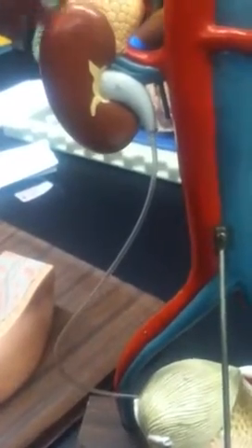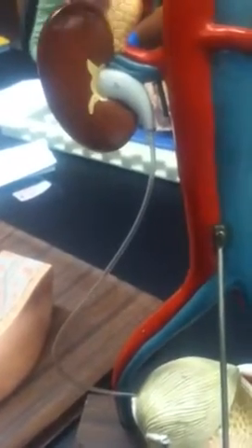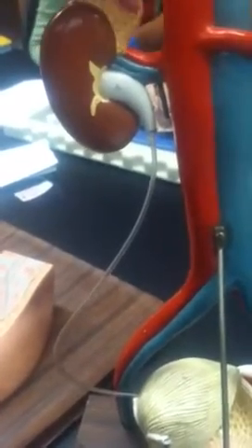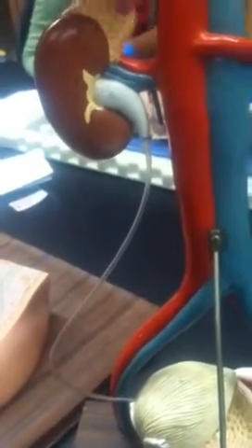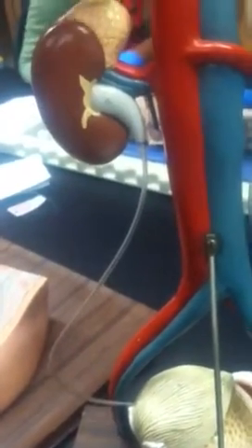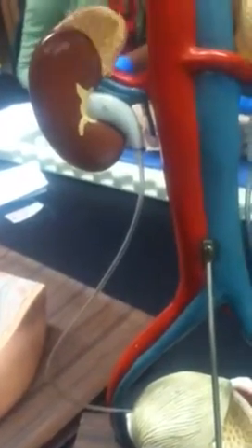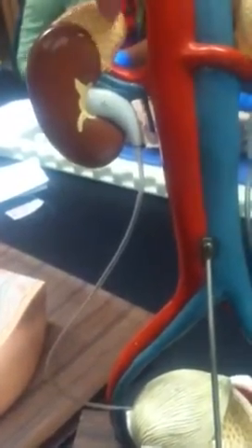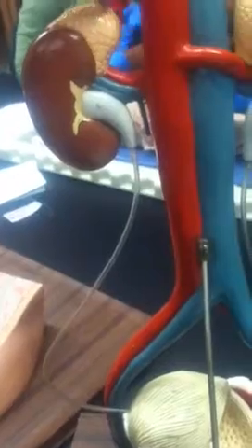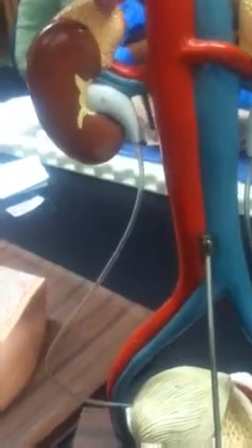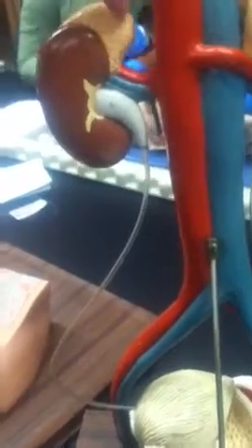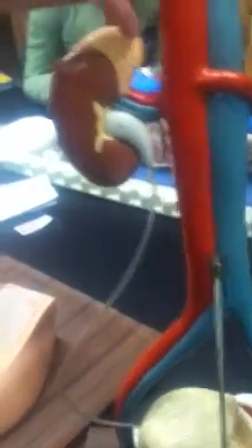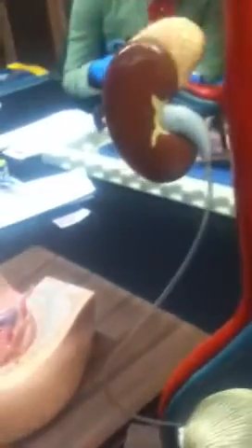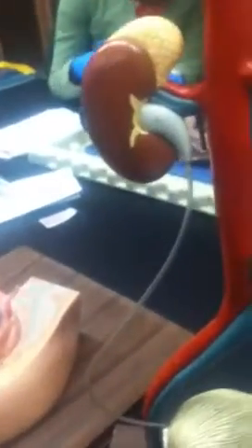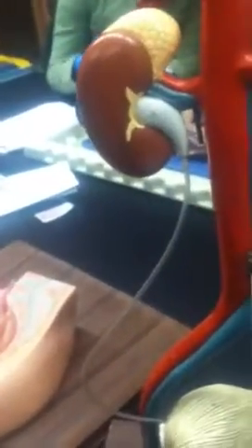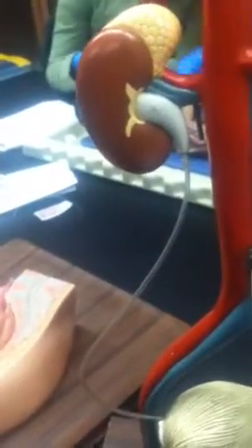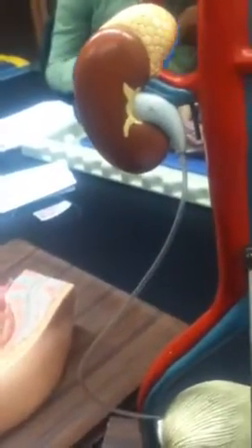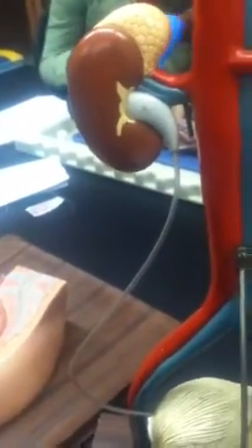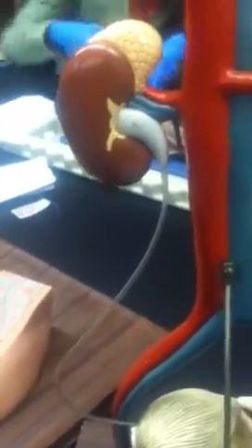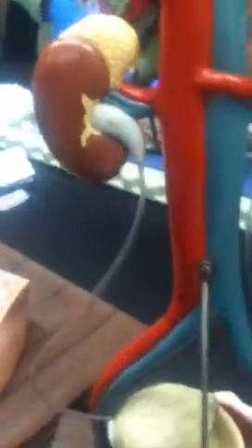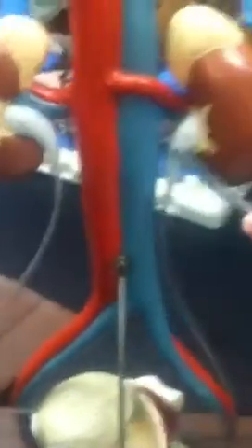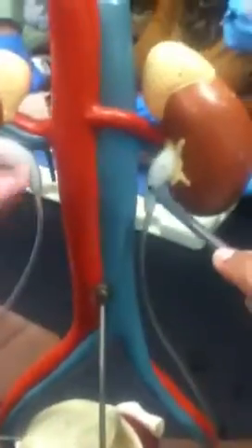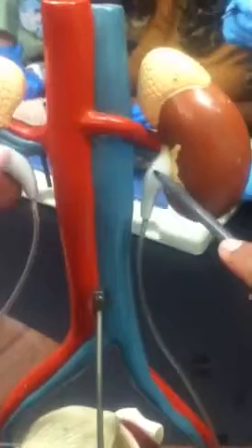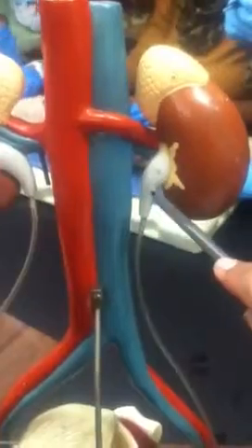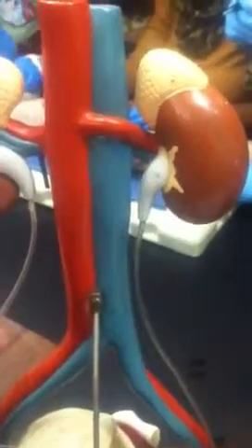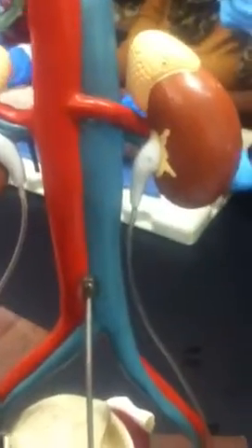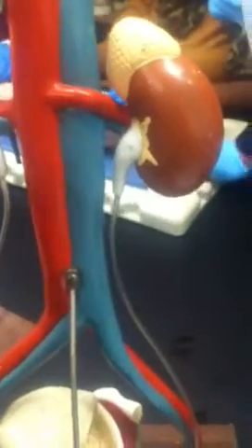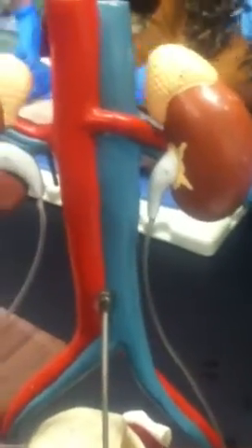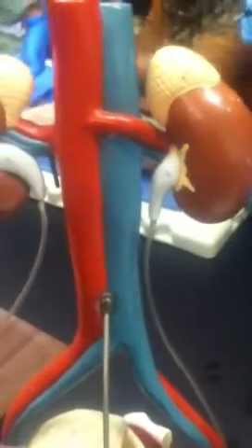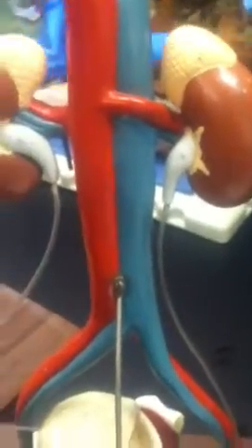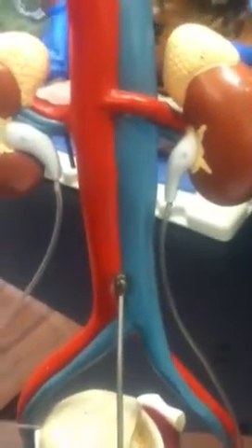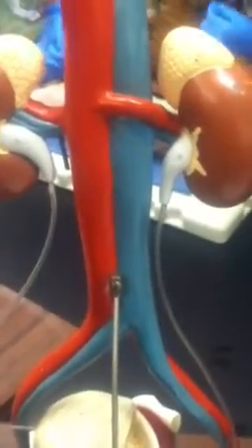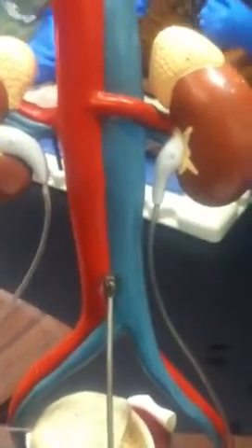This is called the ampulla of the ureter — you don't need to know that though.